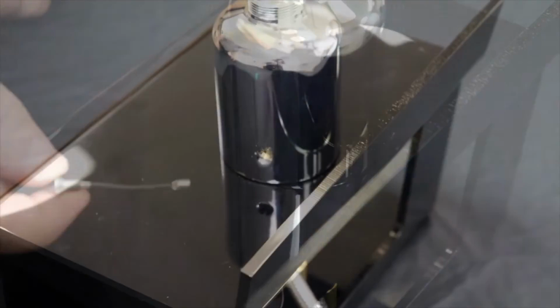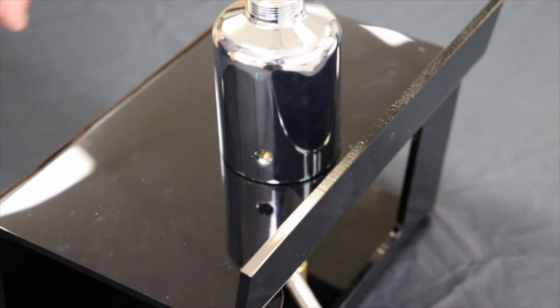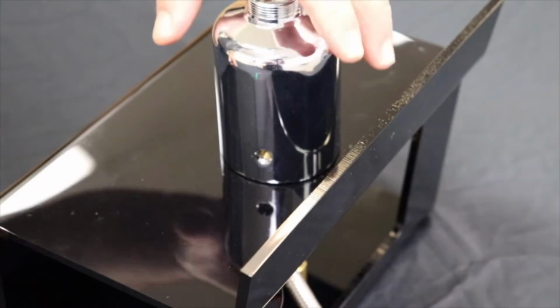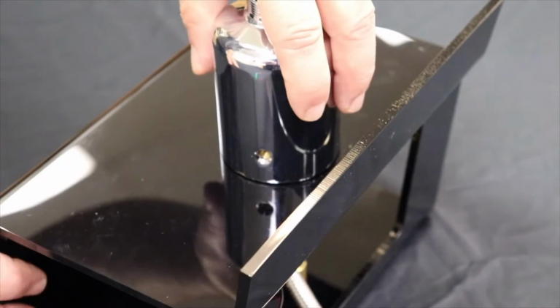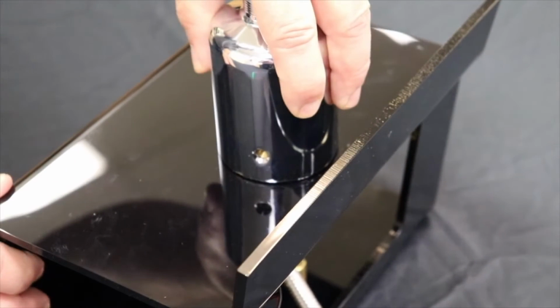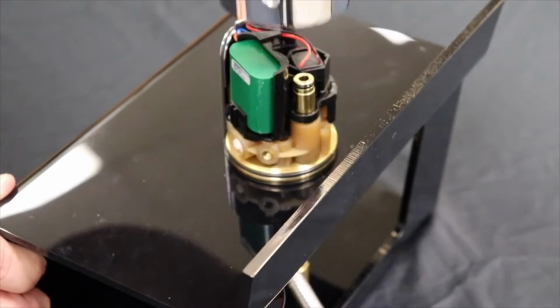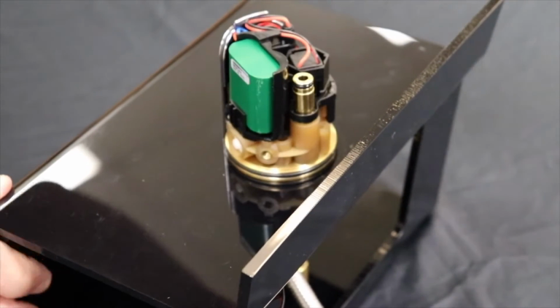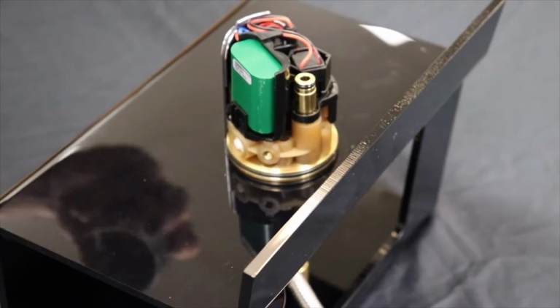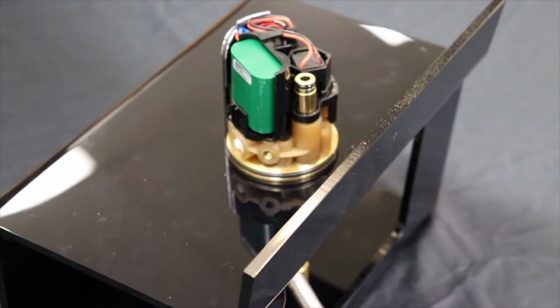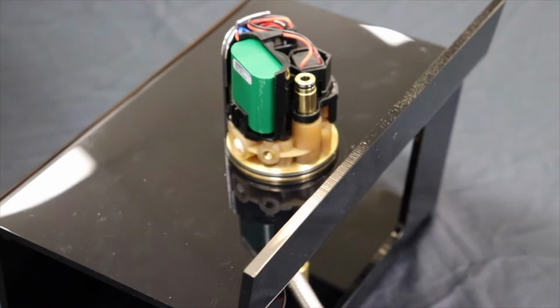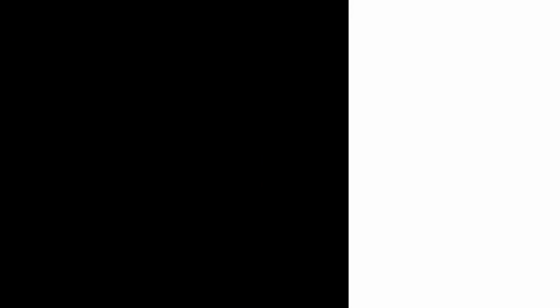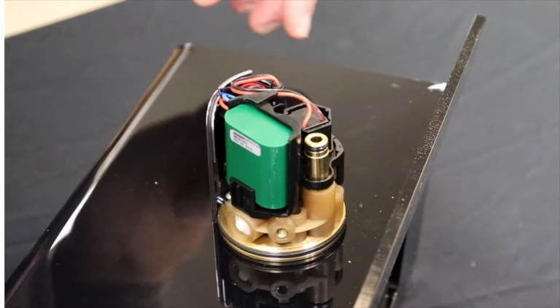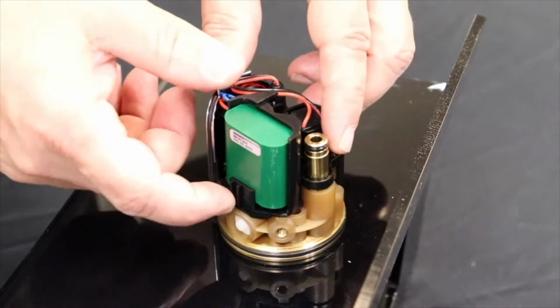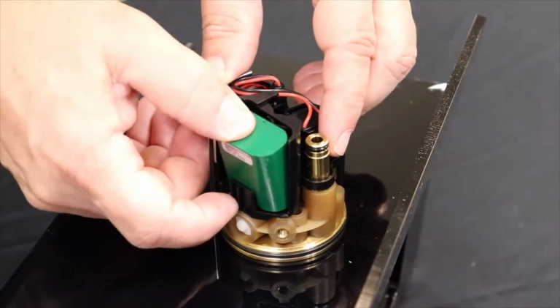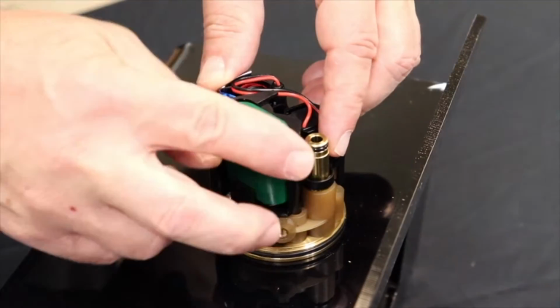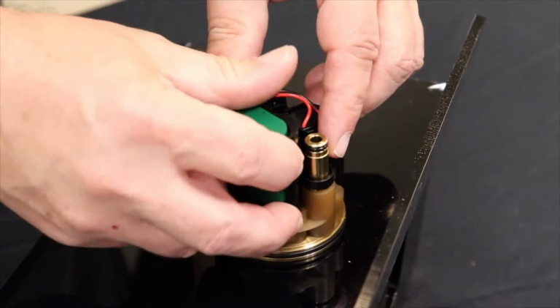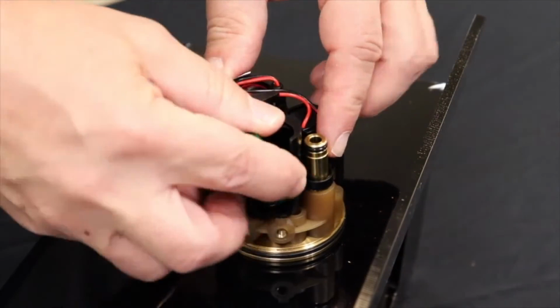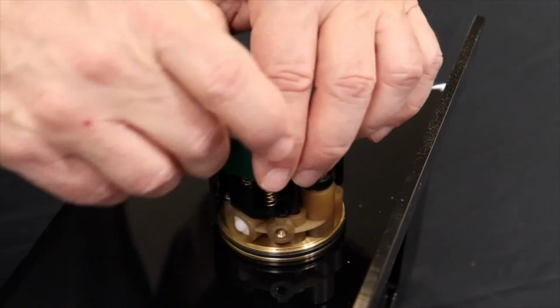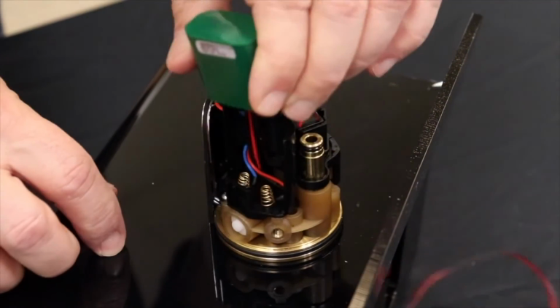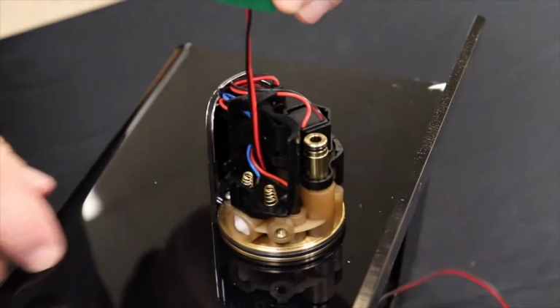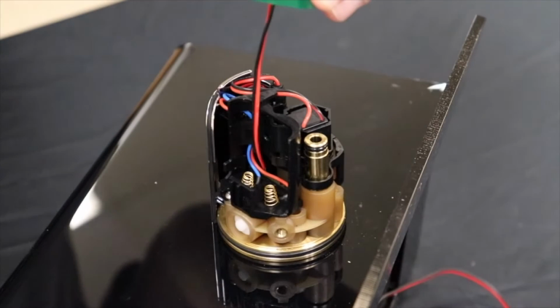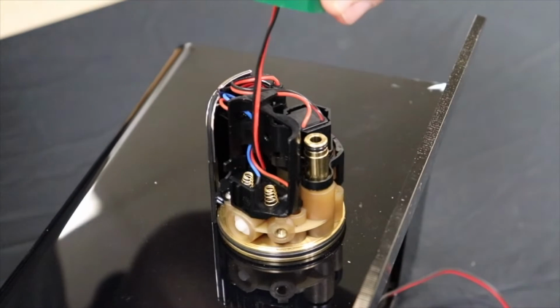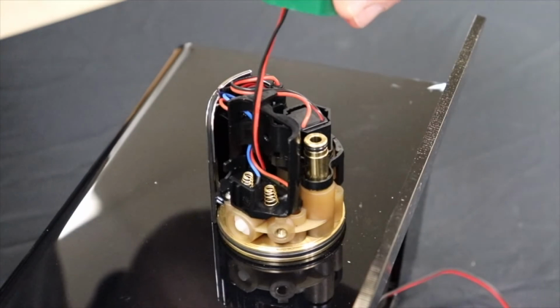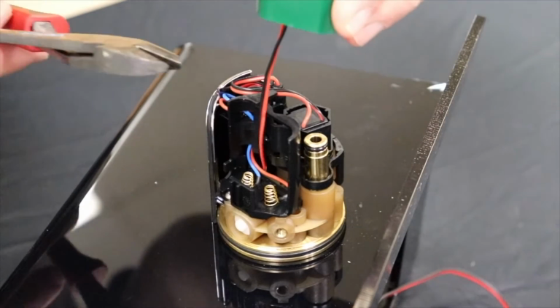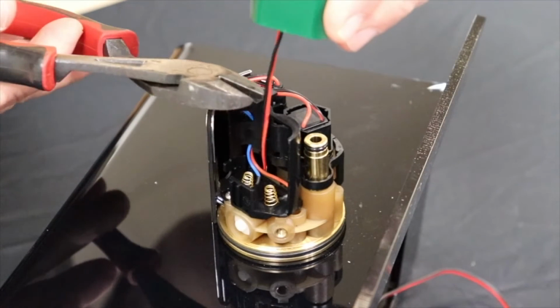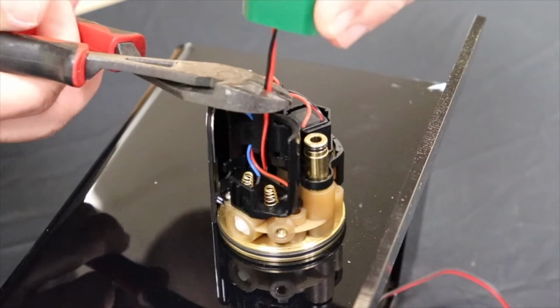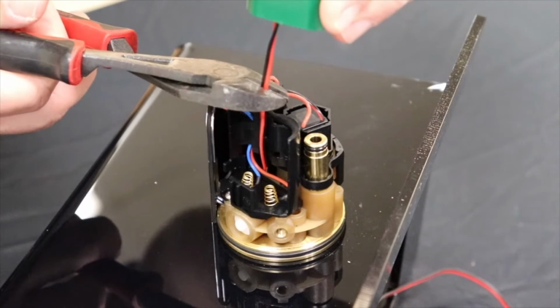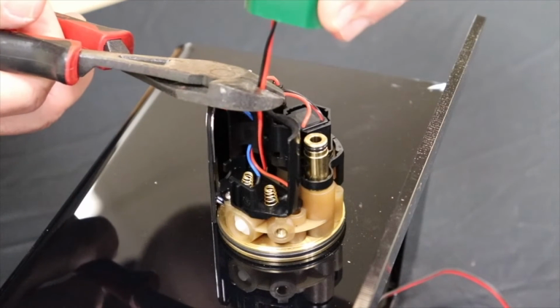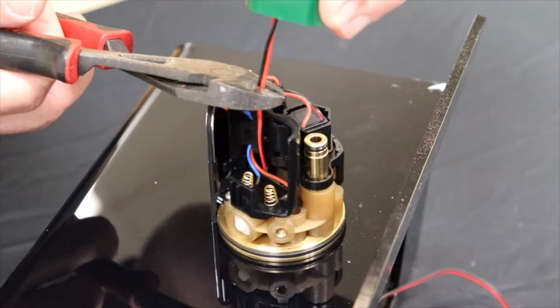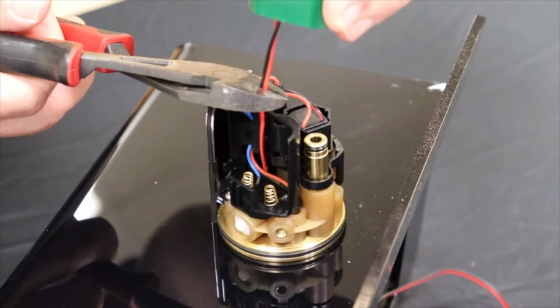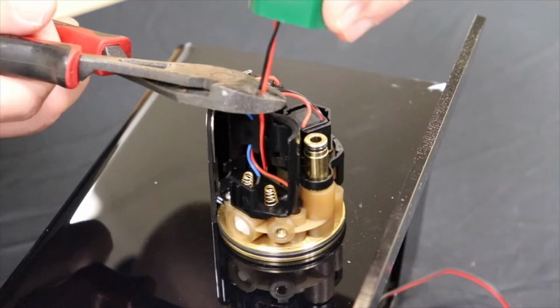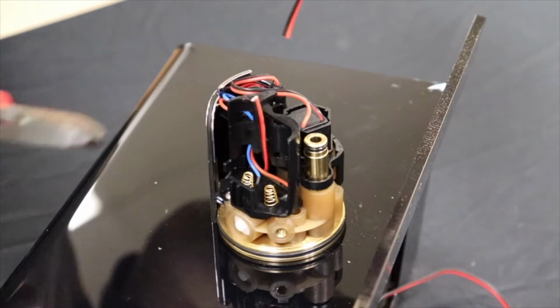With the screw removed, you can lift the spout up to expose the electronics. Pull the AC adapter out of the housing to expose the wire. Using wire cutters, simply cut the wire running from the AC power adapter.